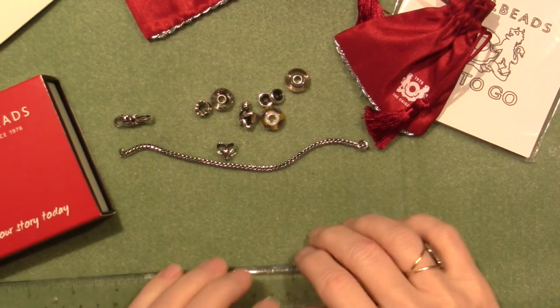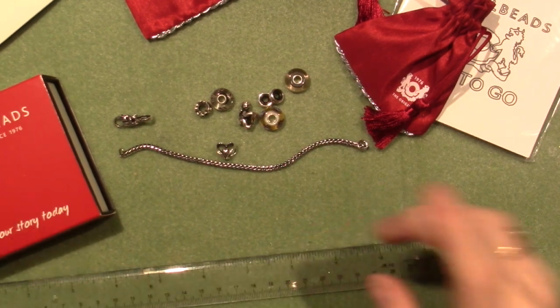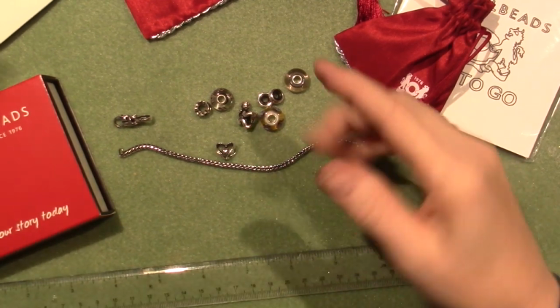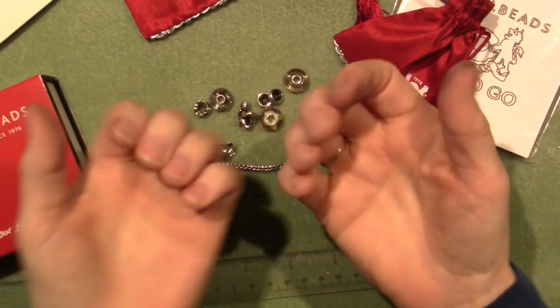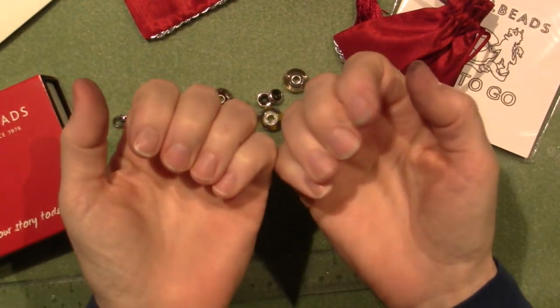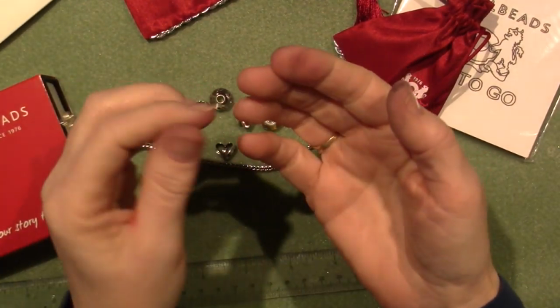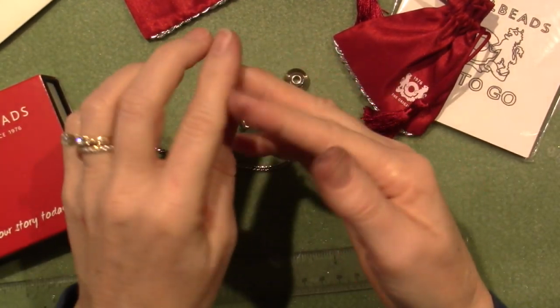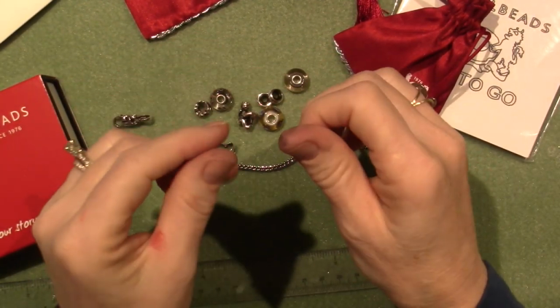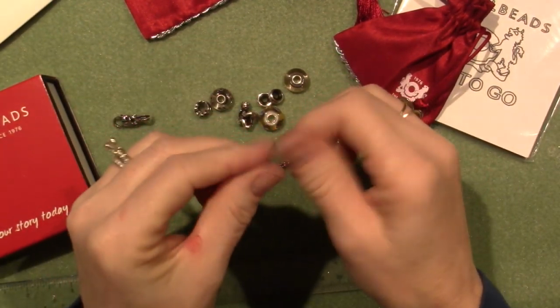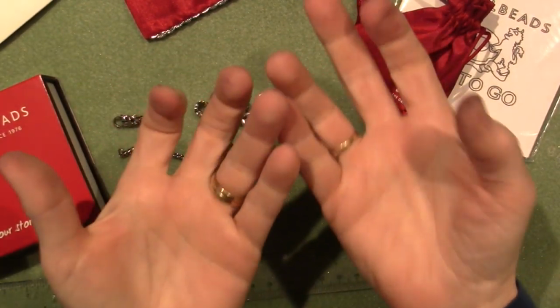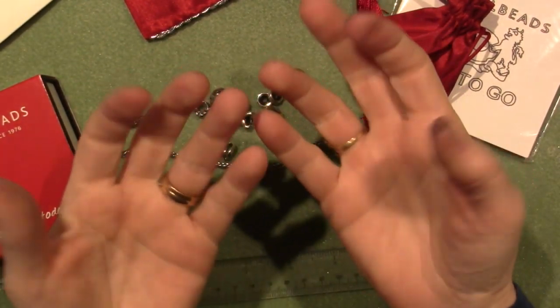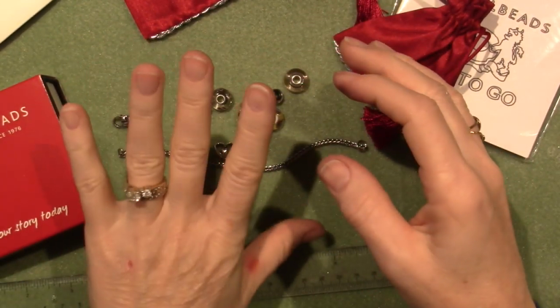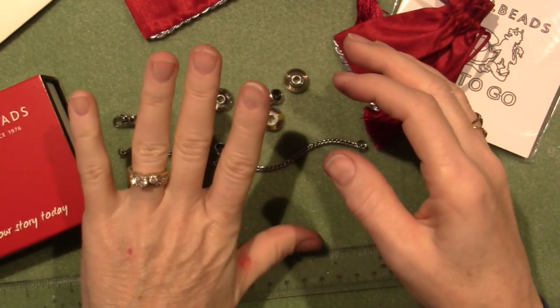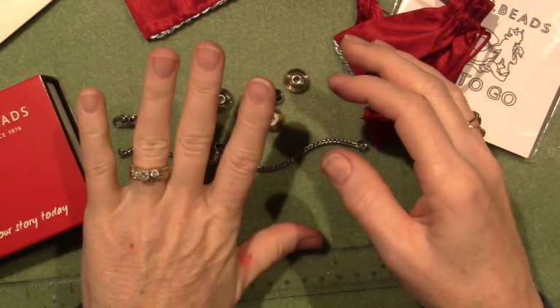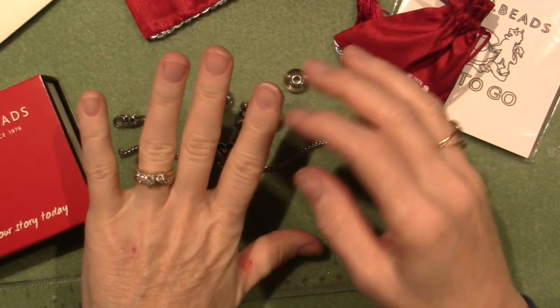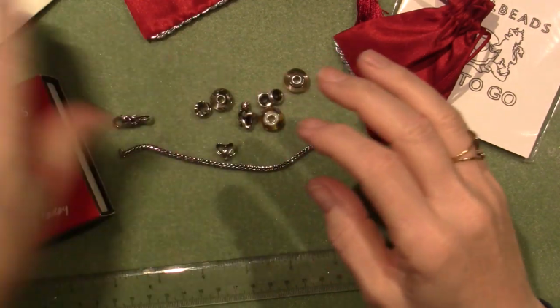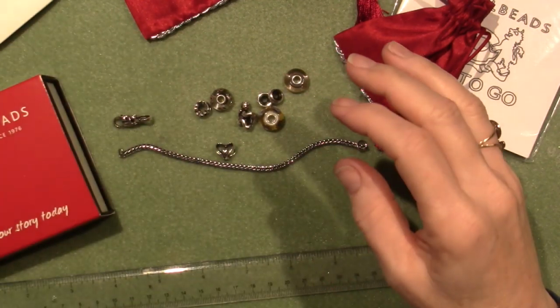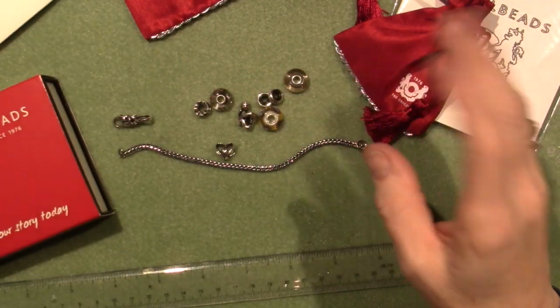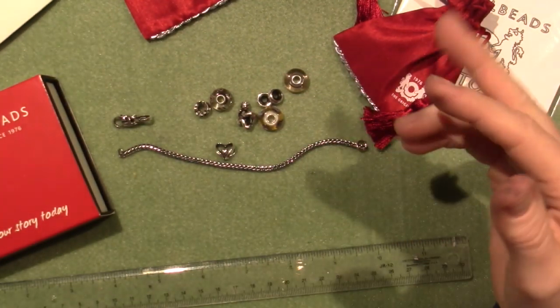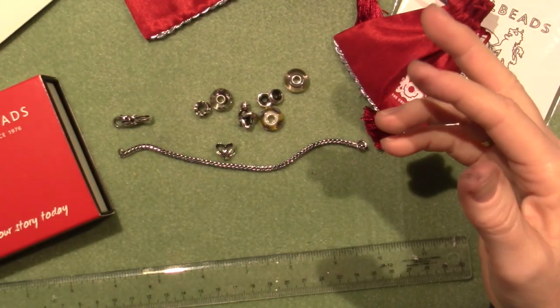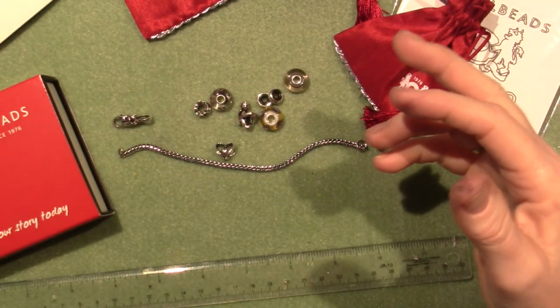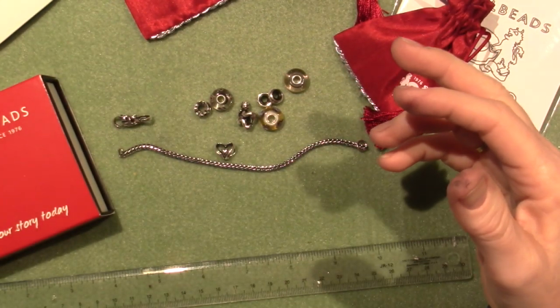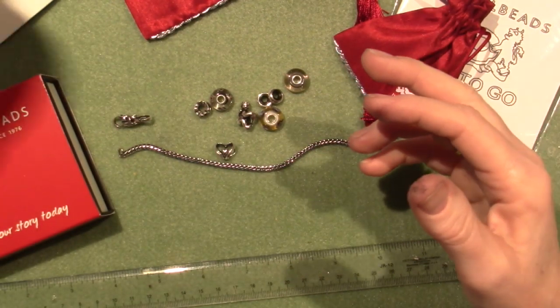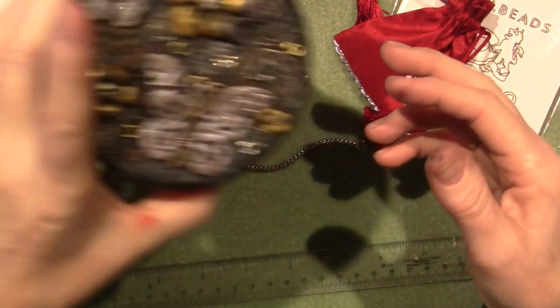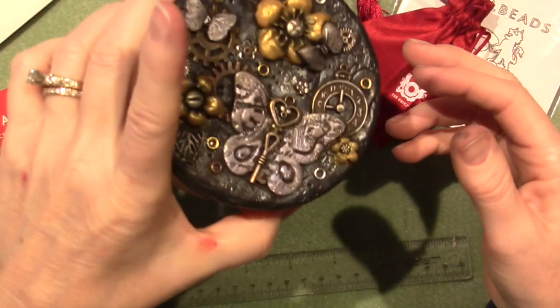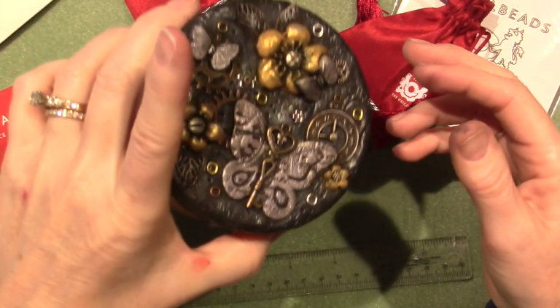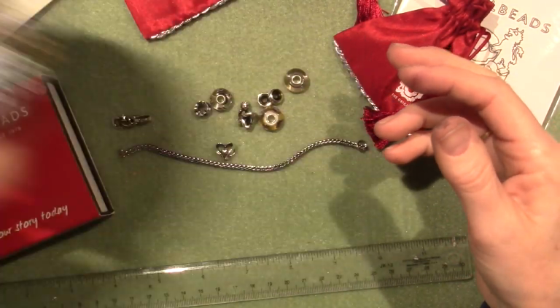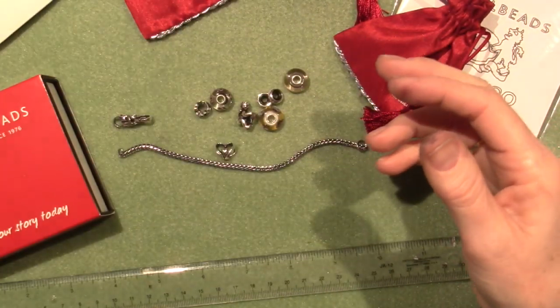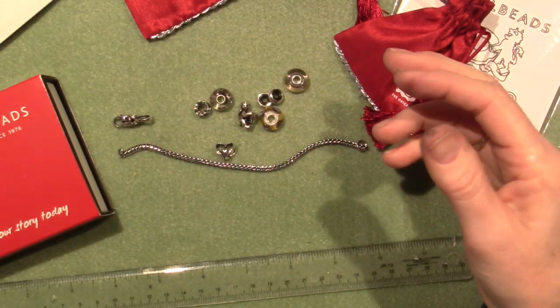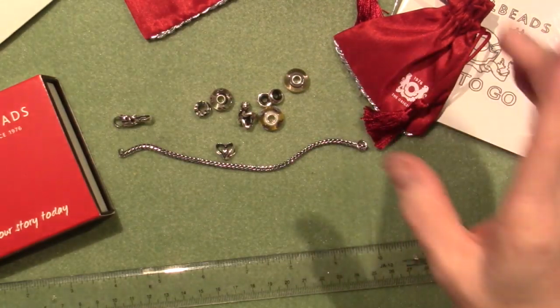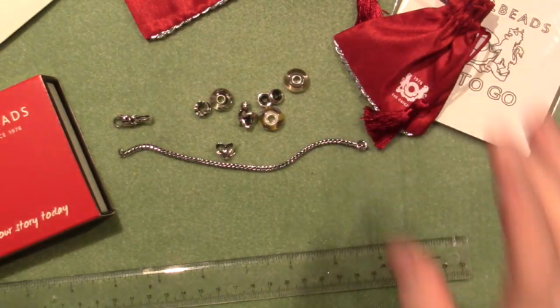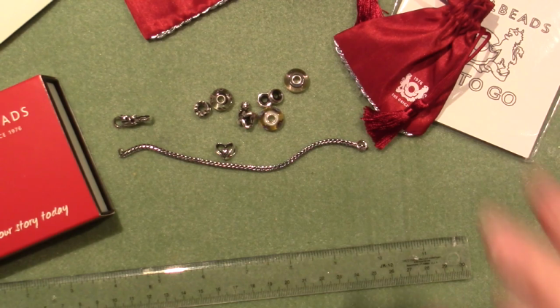I did just do a video, so I have black paint on my fingers — that'll be coming soon. I just antiqued my other Steampunk box, but anyway.